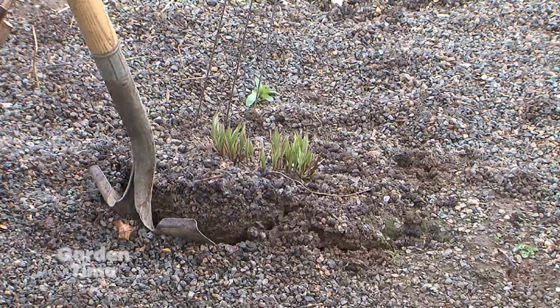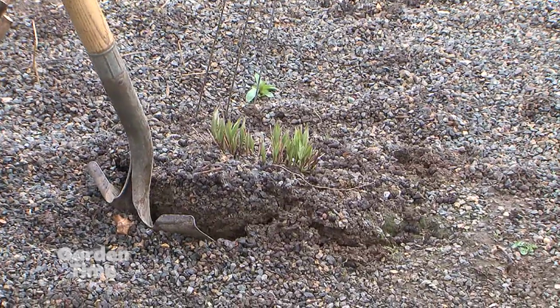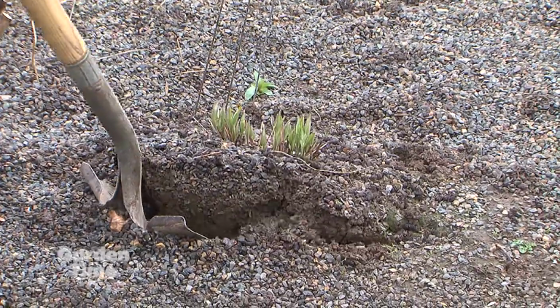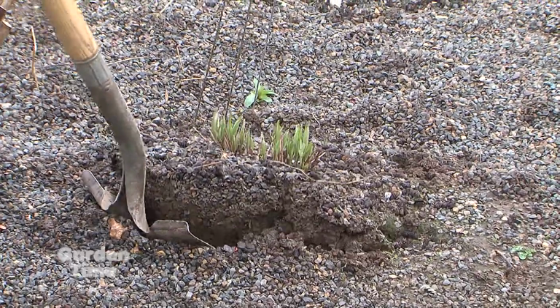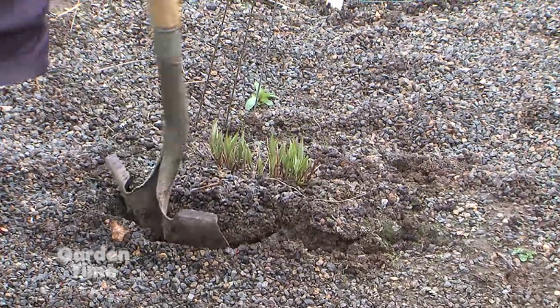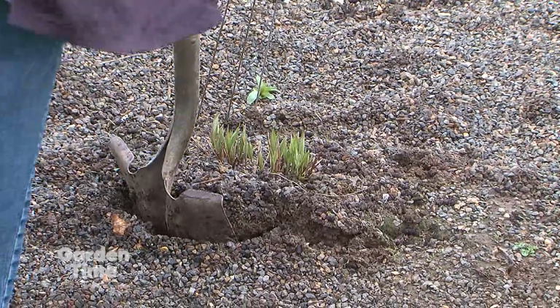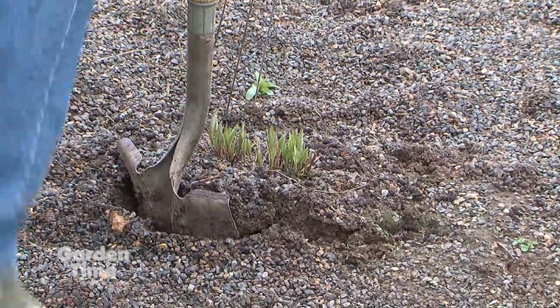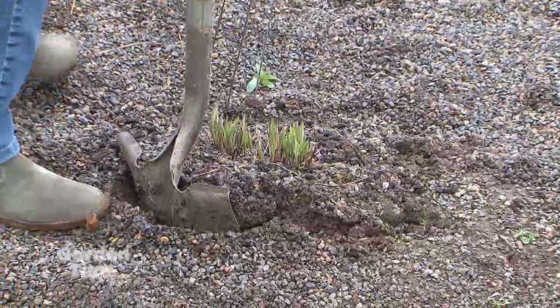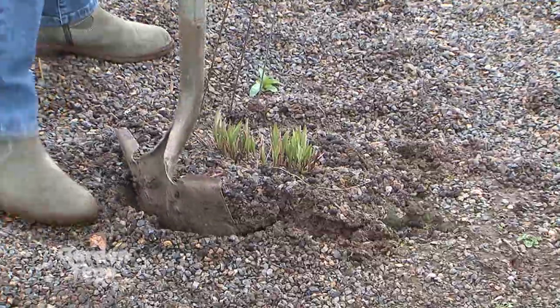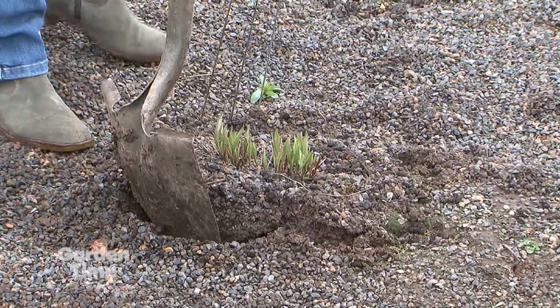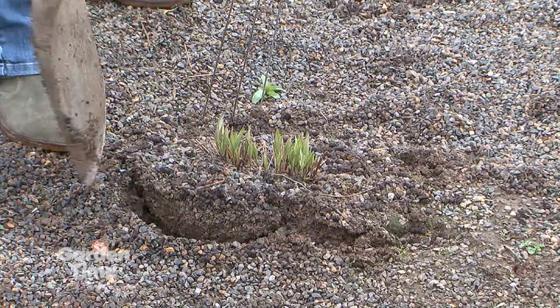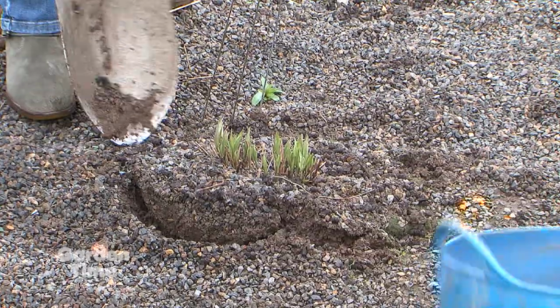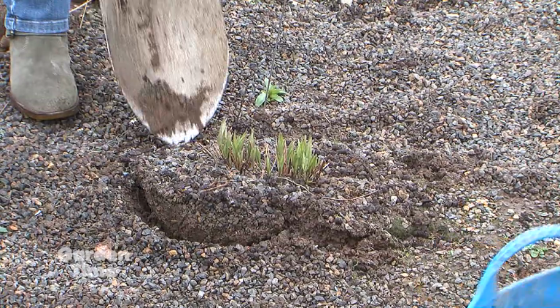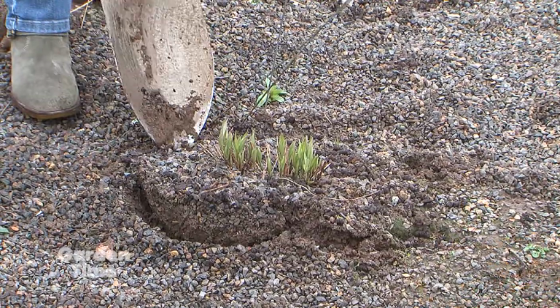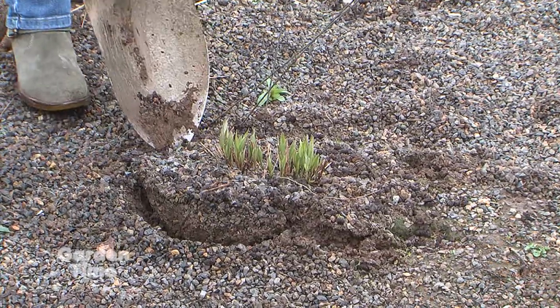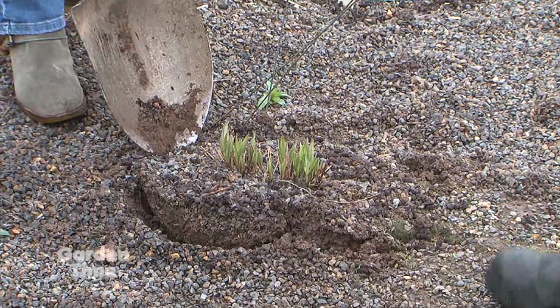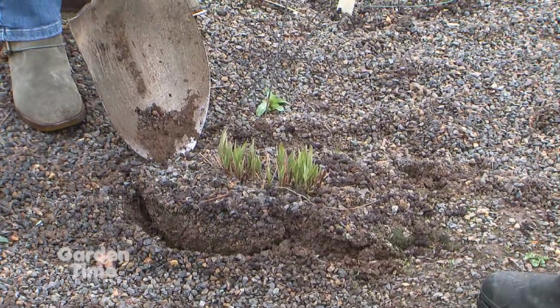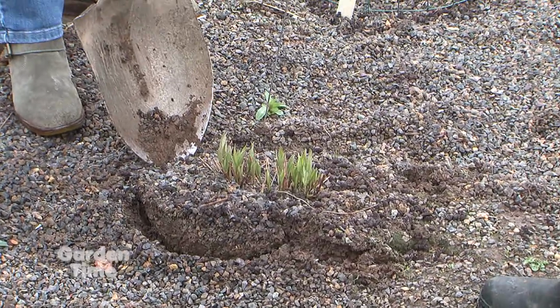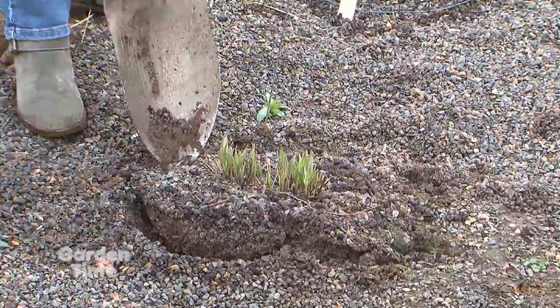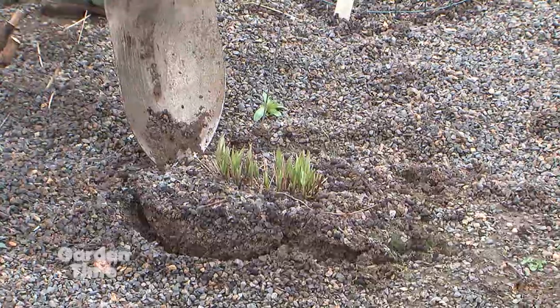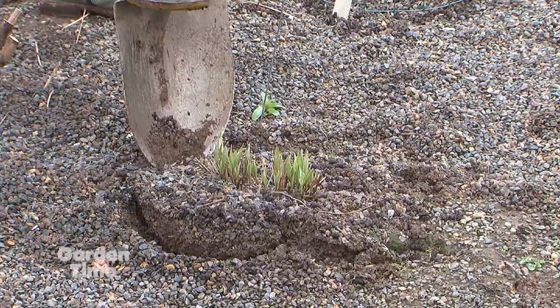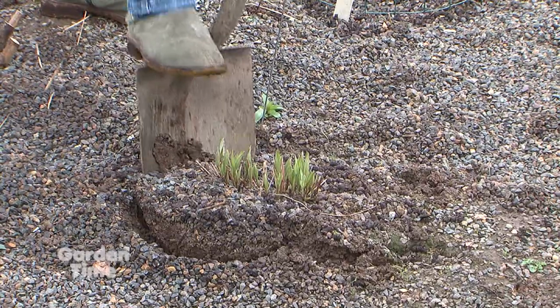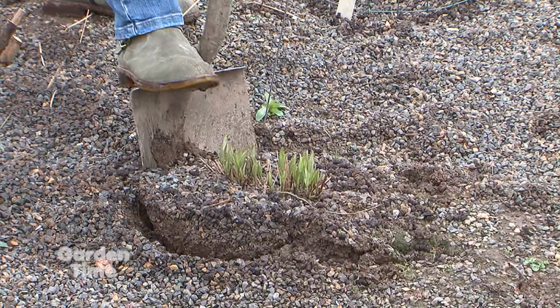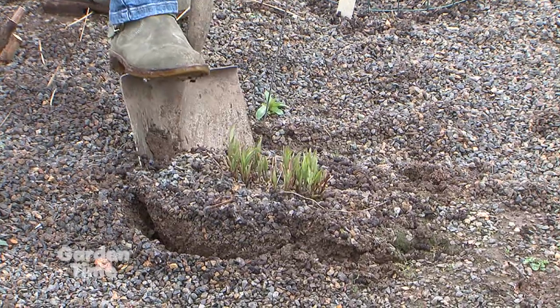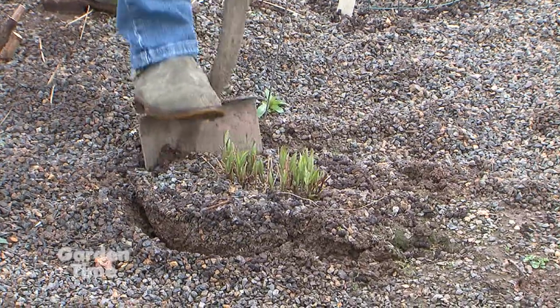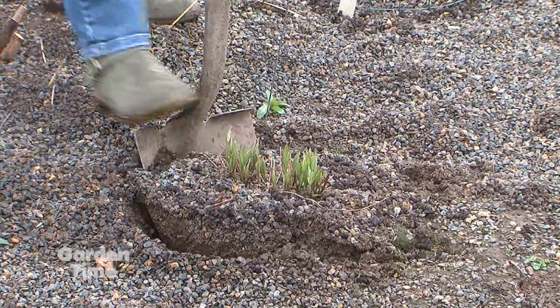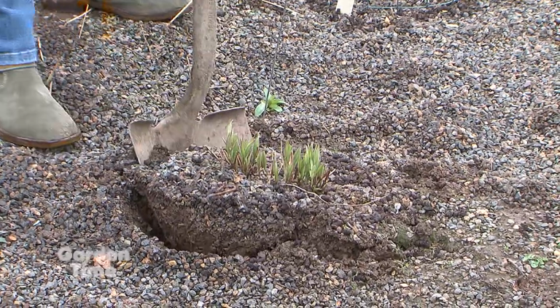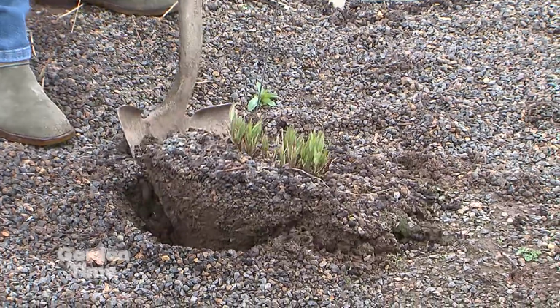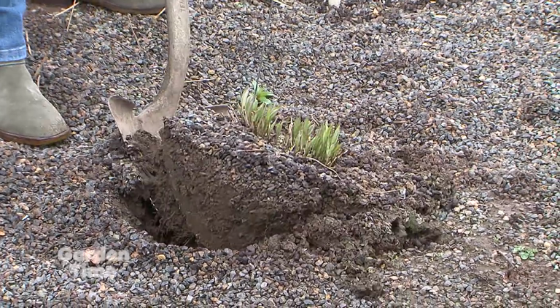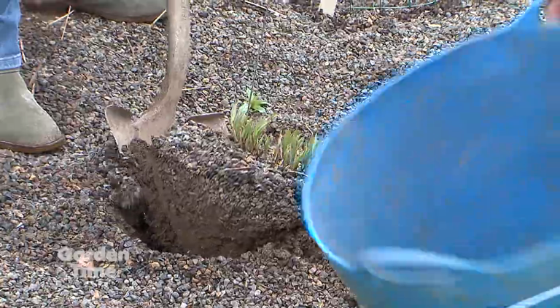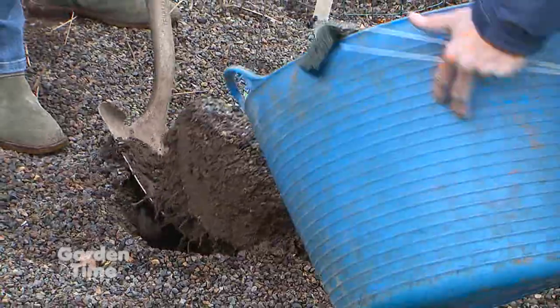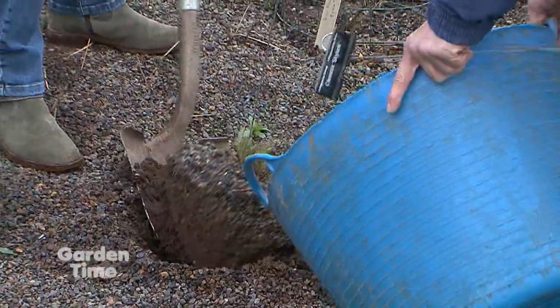We want to get a fair amount of roots, even though it probably won't end up keeping them, but that's kind of a rule for any kind of division — you always want a lot of roots to start with. And then you see what's going on underground. You want to go all the way around and loosen up the soil ball and the root ball. And then we have one of our nice truck buckets for hauling plants.